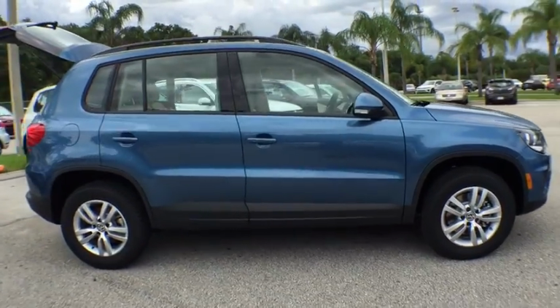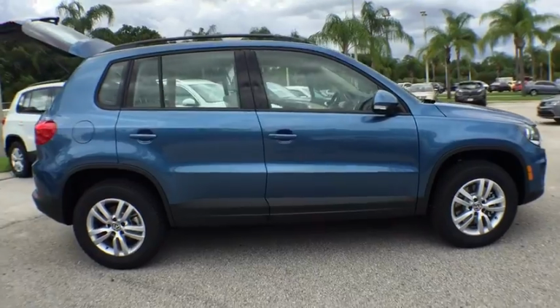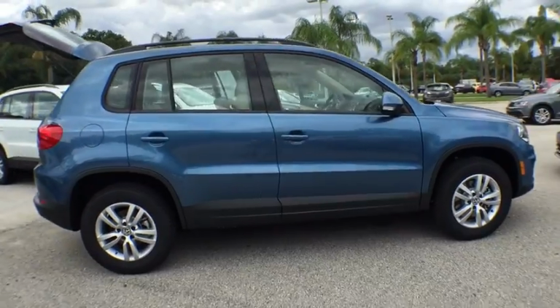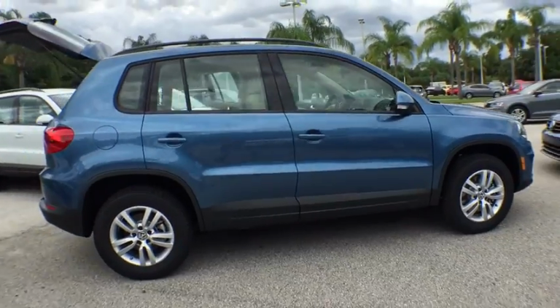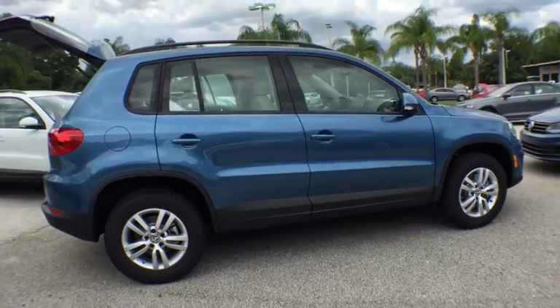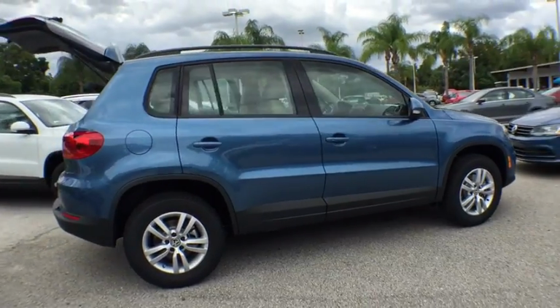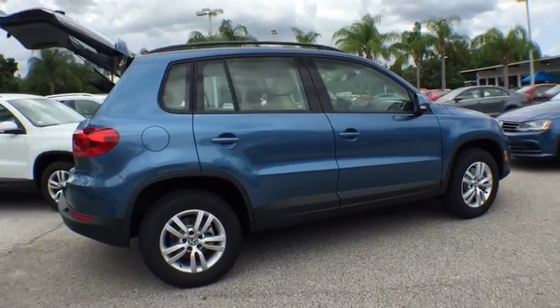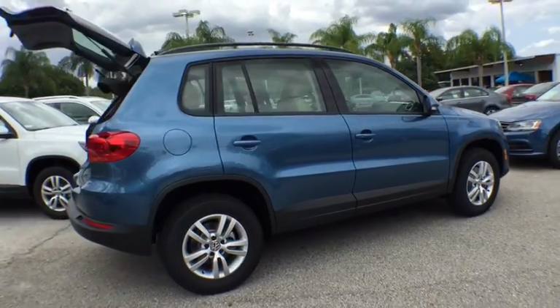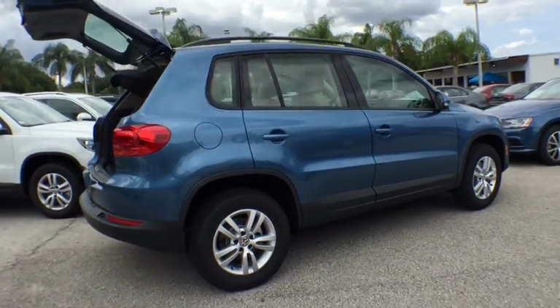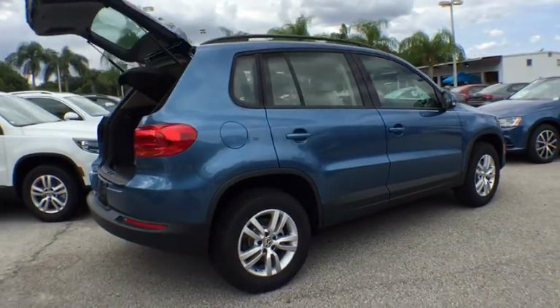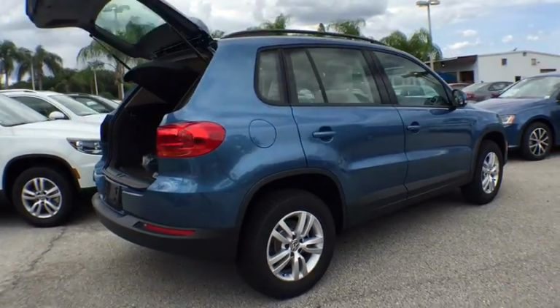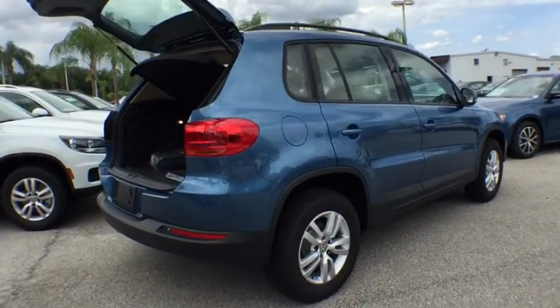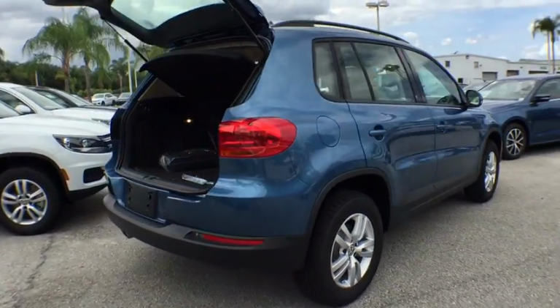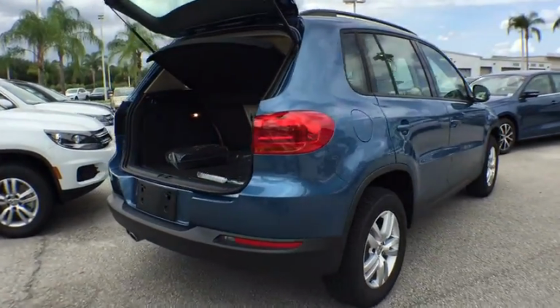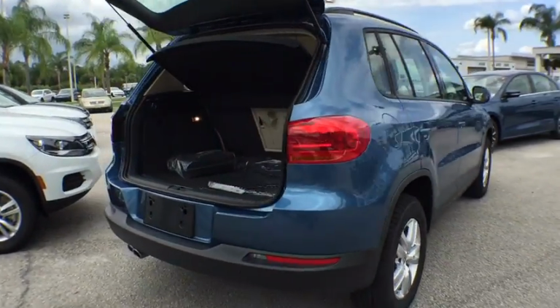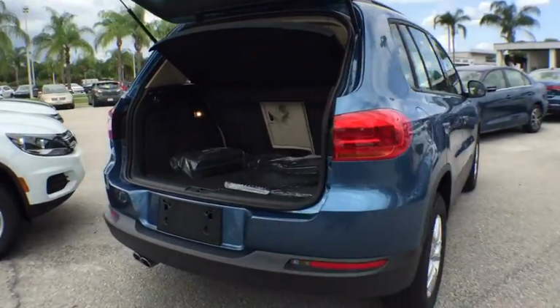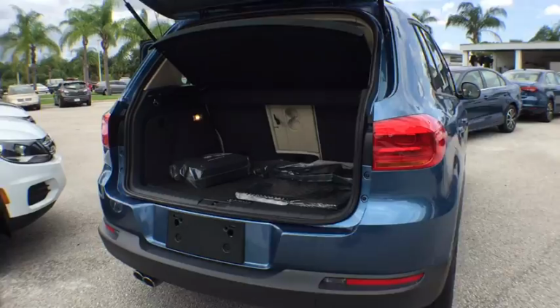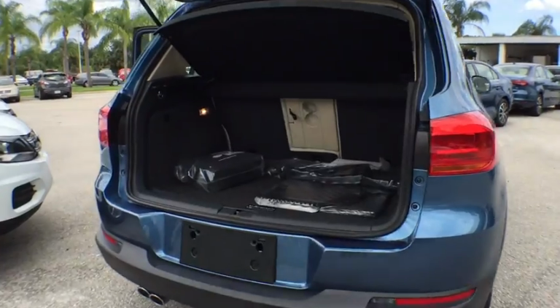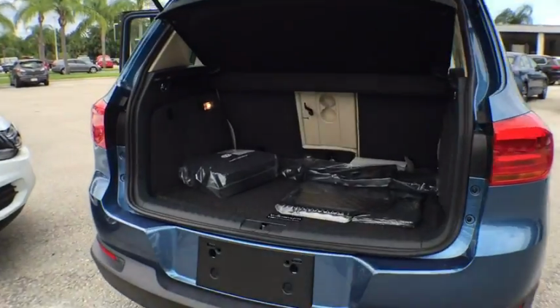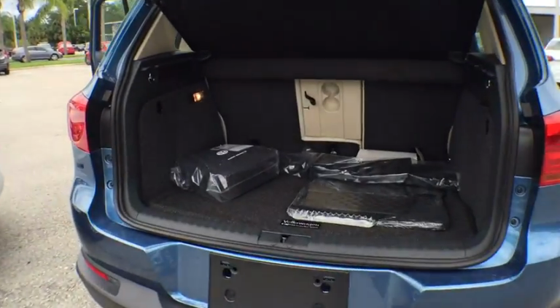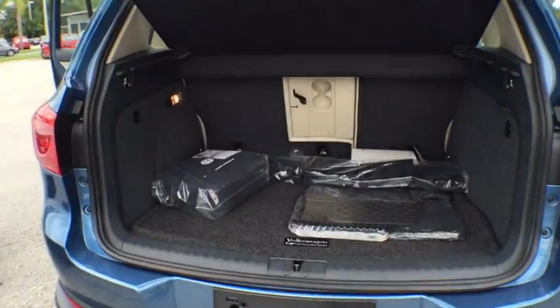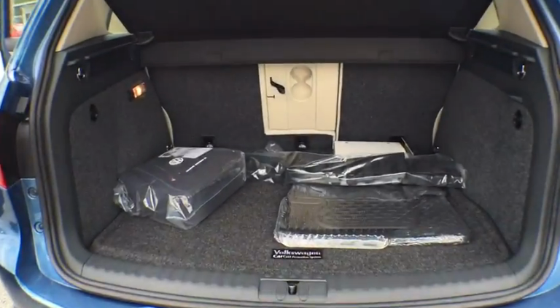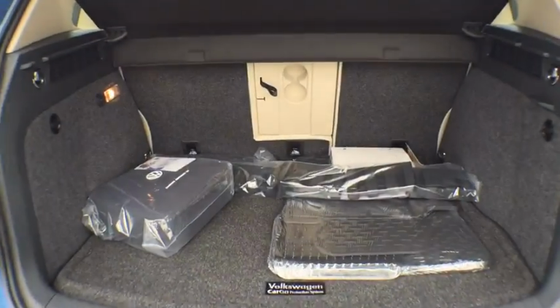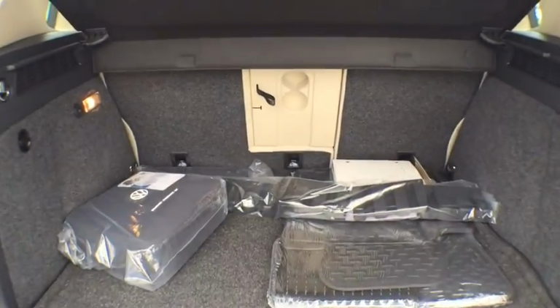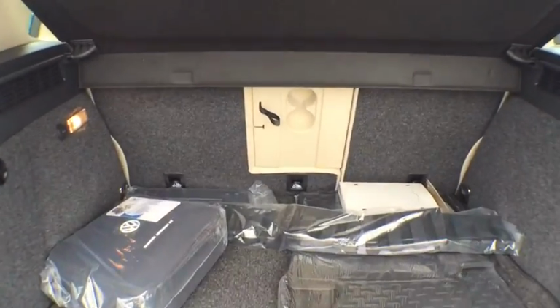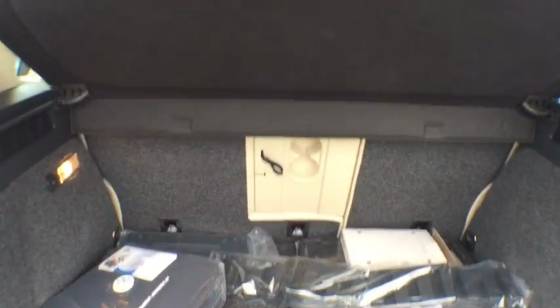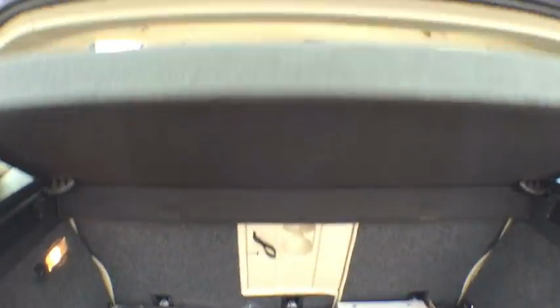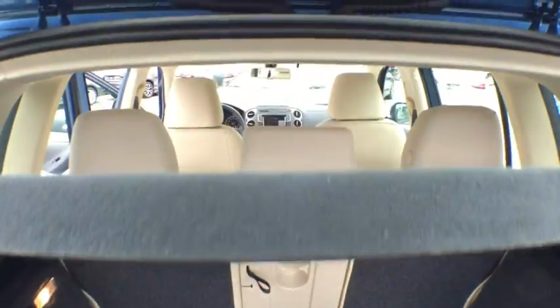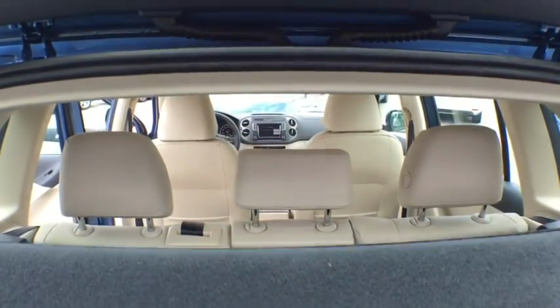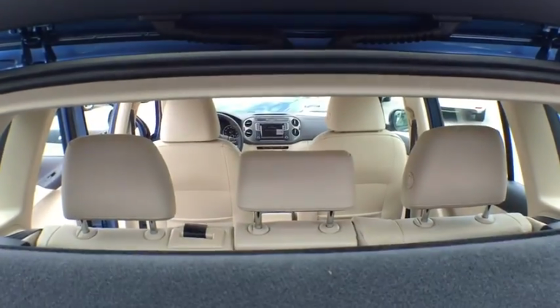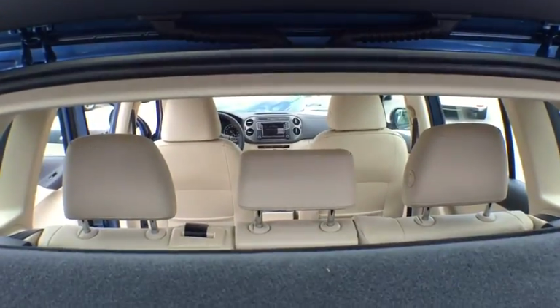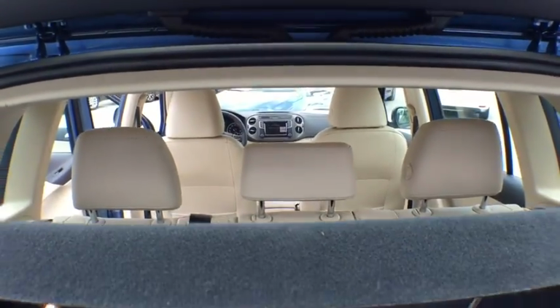Here are some of this vehicle's great options: traction control, dual airbags, leather-wrapped steering wheel, alloy wheels, air conditioning front, power steering, four-wheel disc brakes.